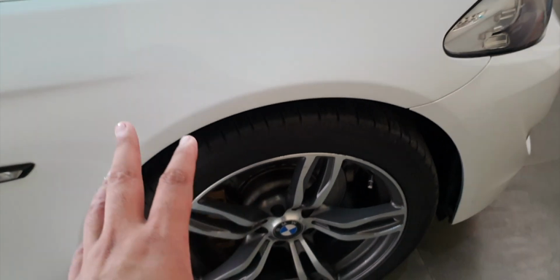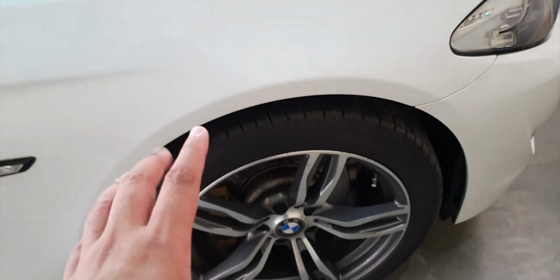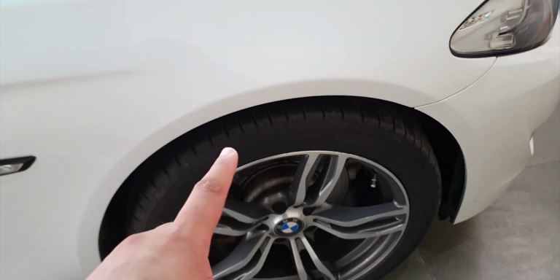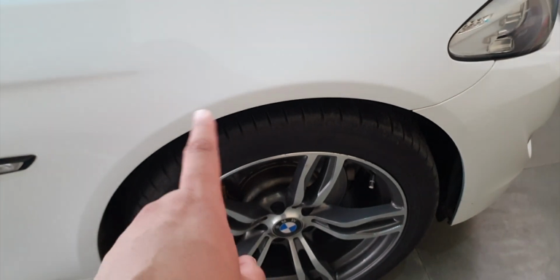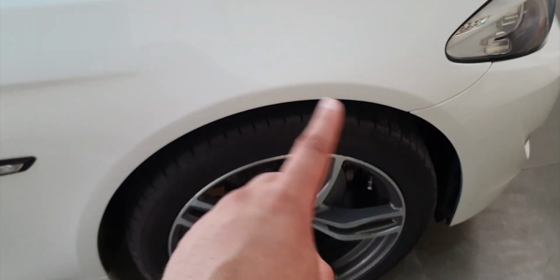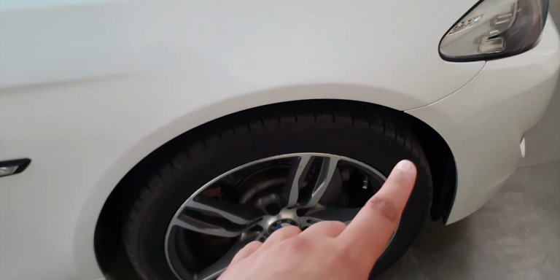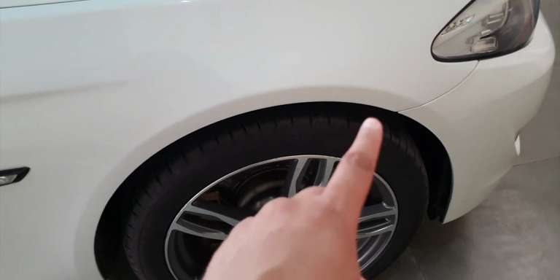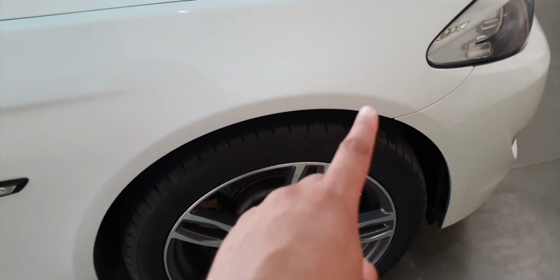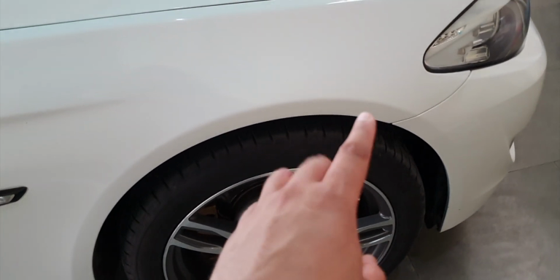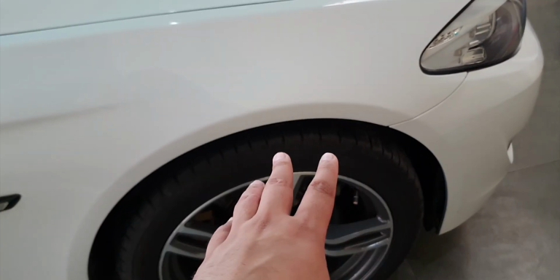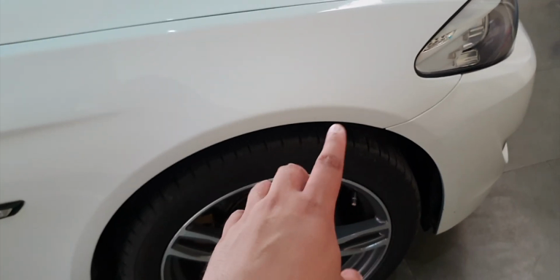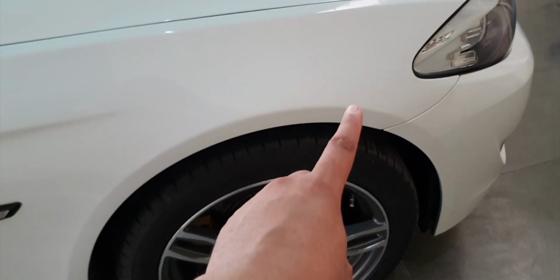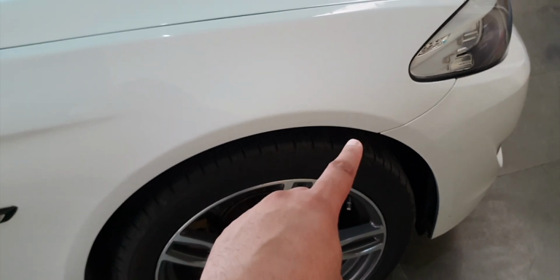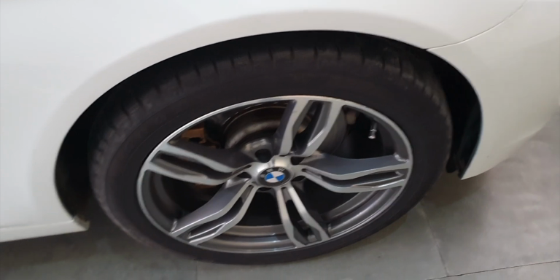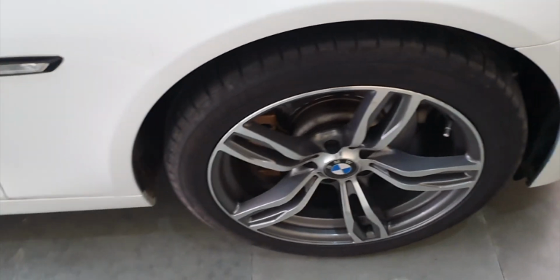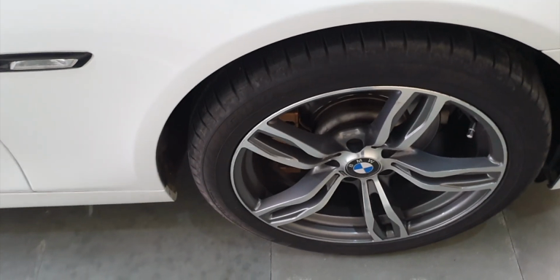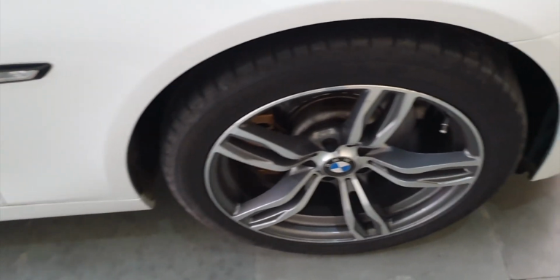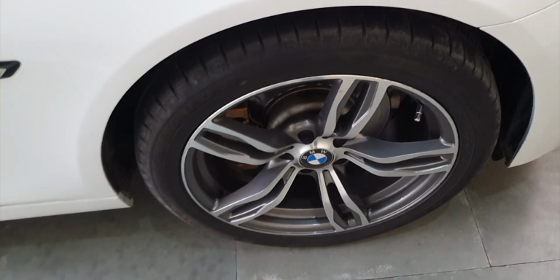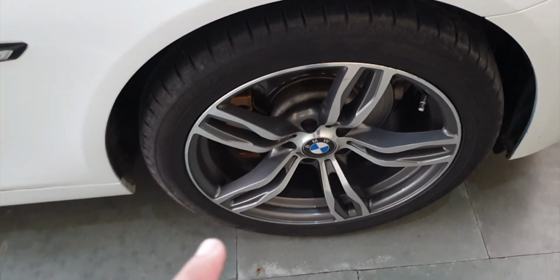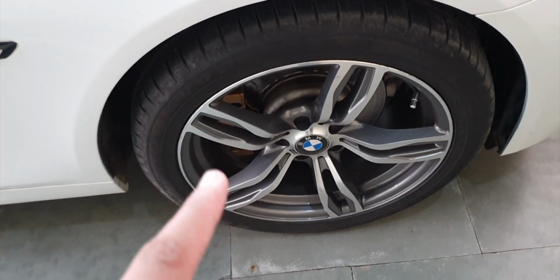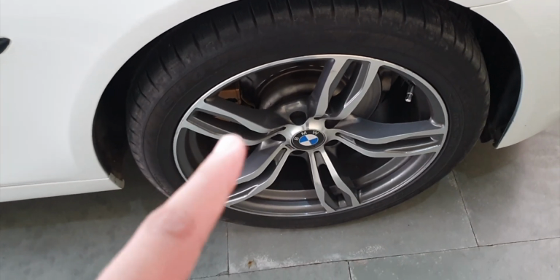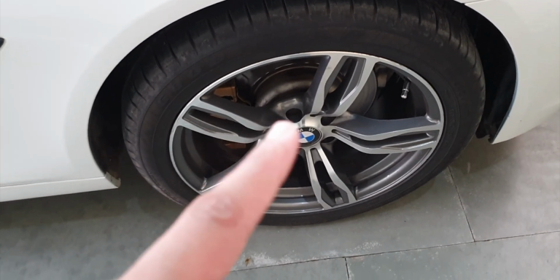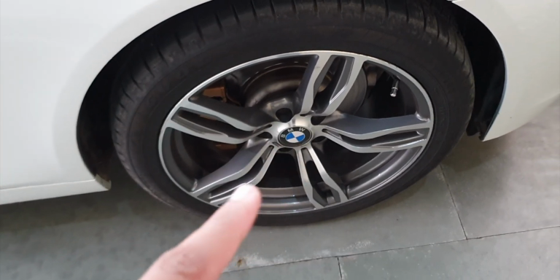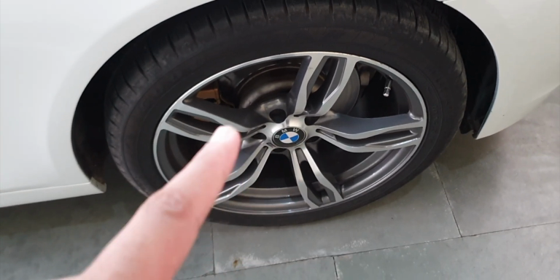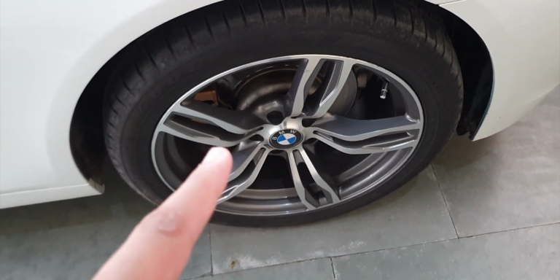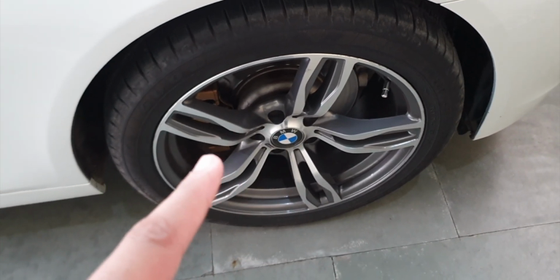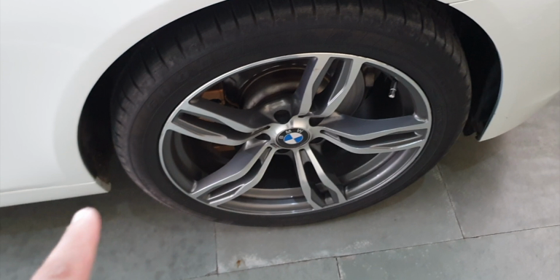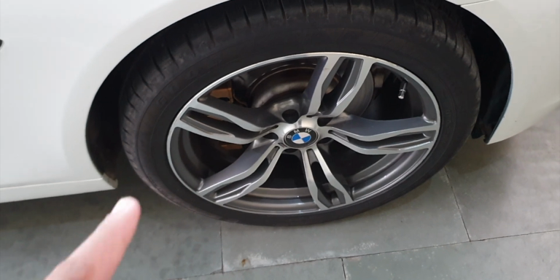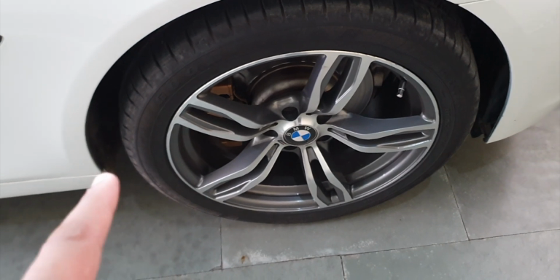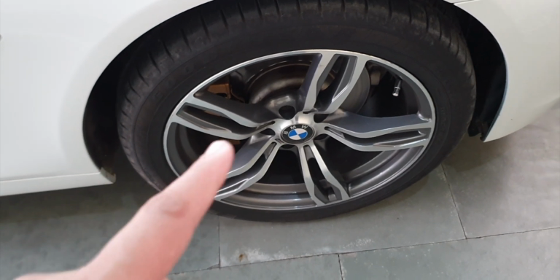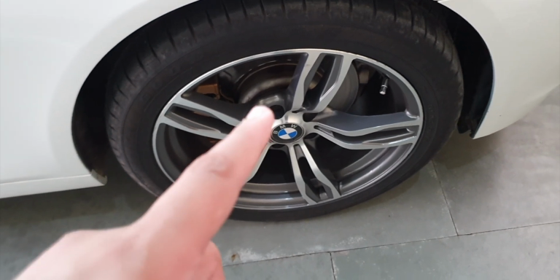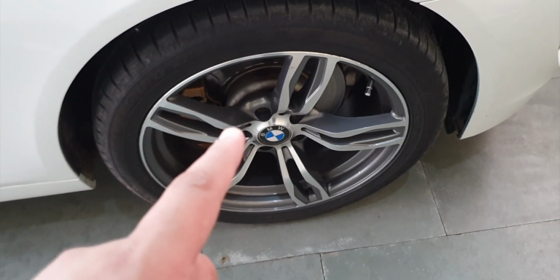I will remove the wheel and fender lining, then we will focus on the wiring. Before putting the jacks in place, we need to loosen the lug nut wheels first, then we can lift with the jacks.